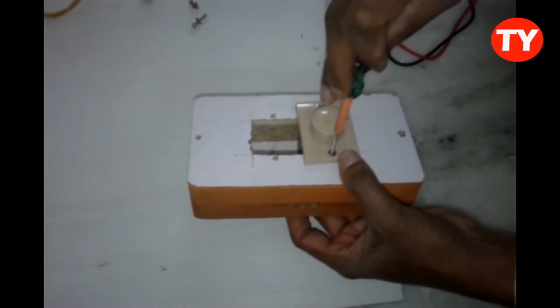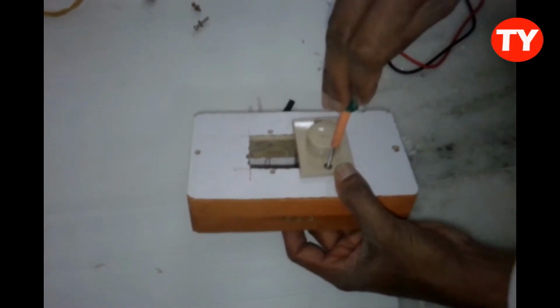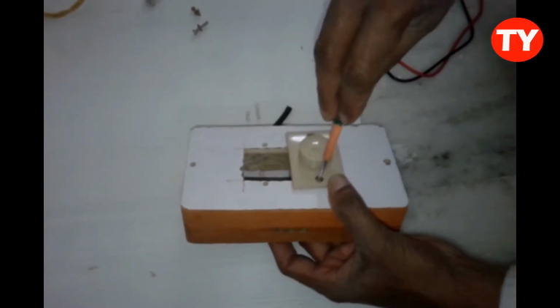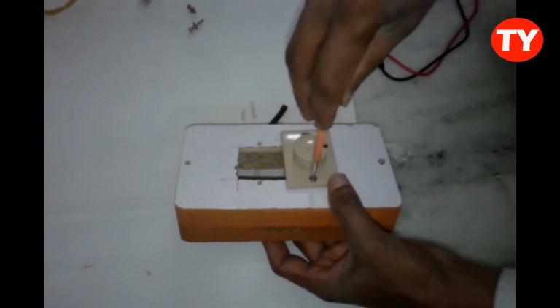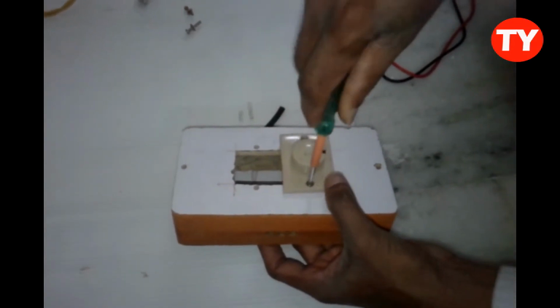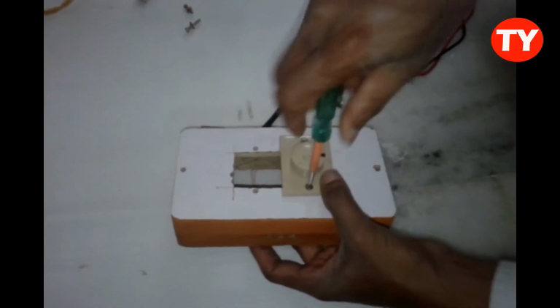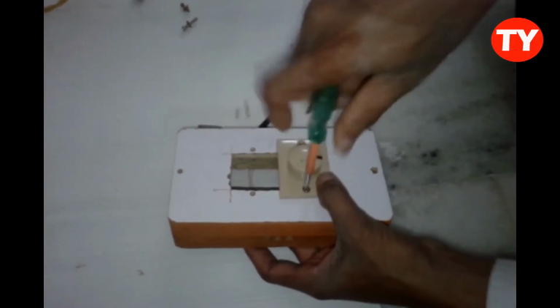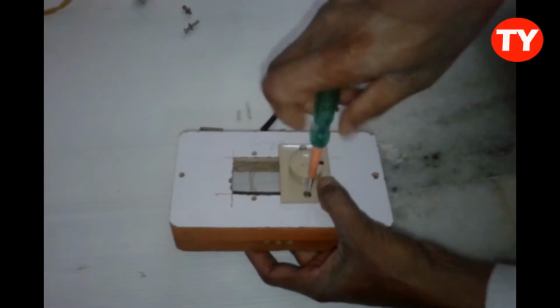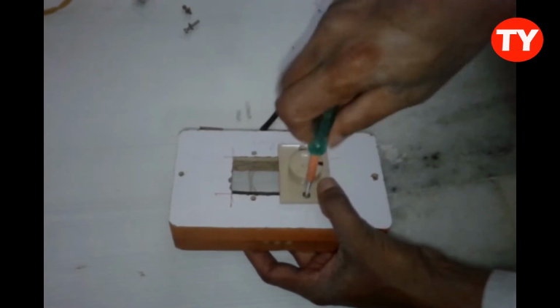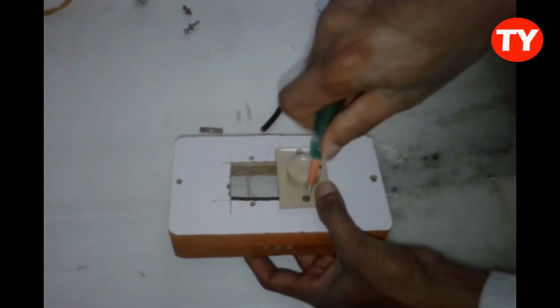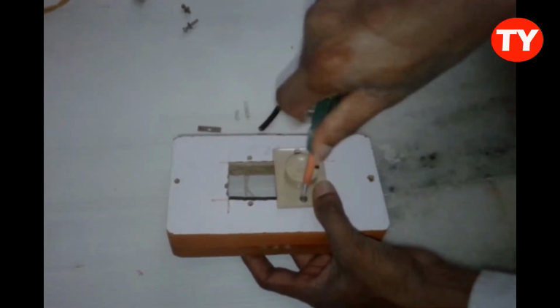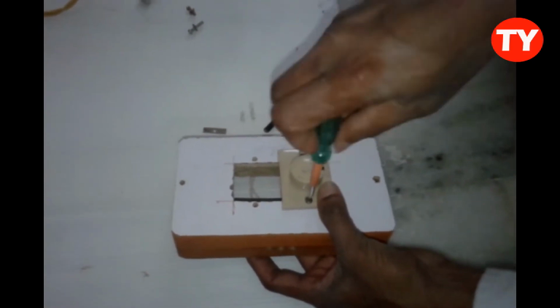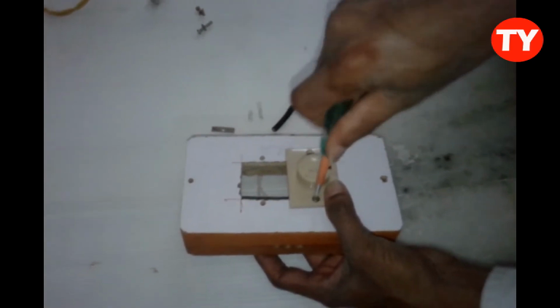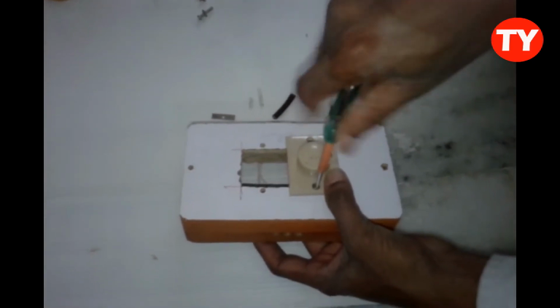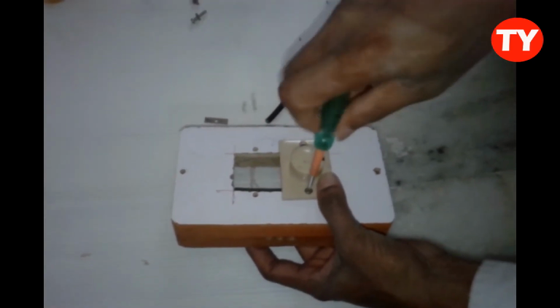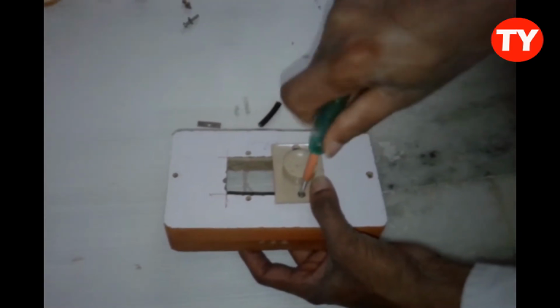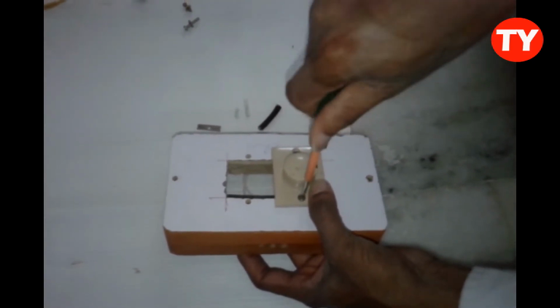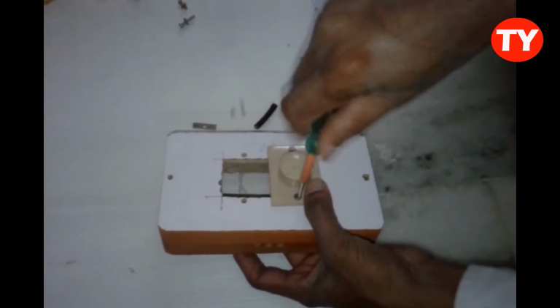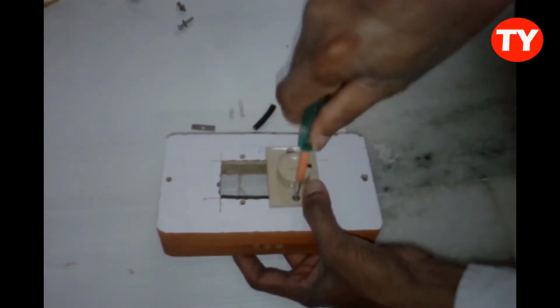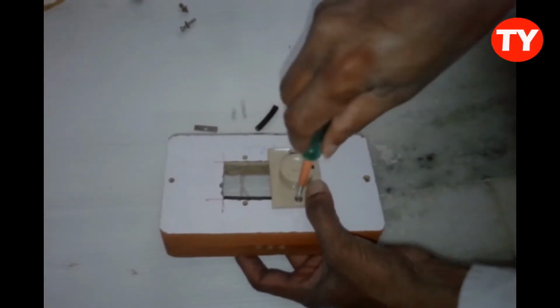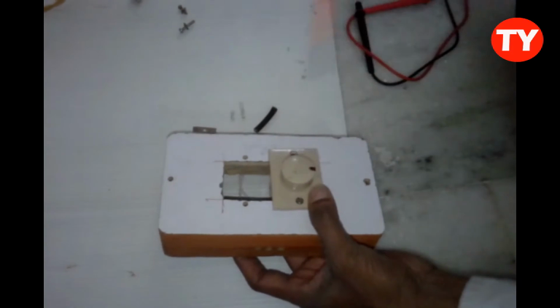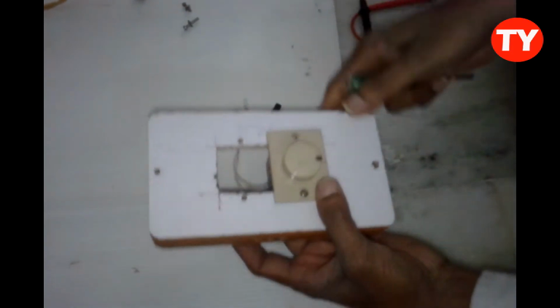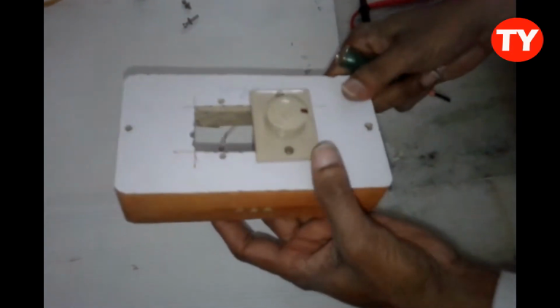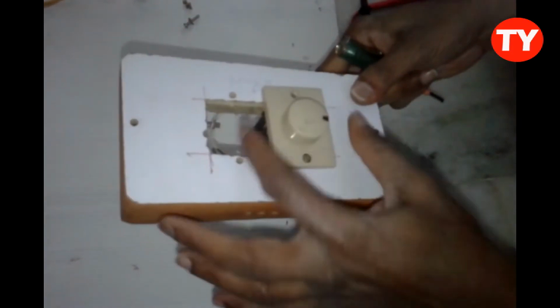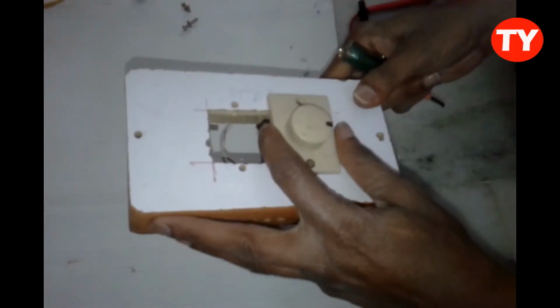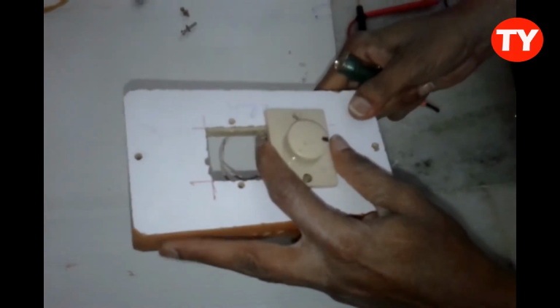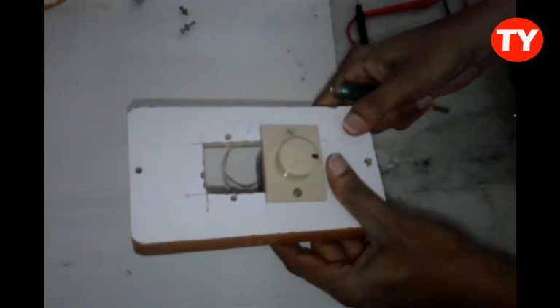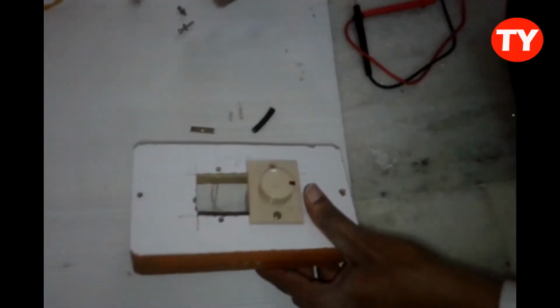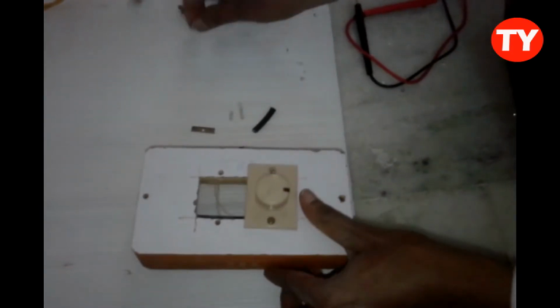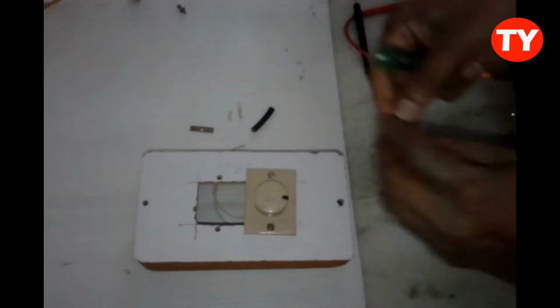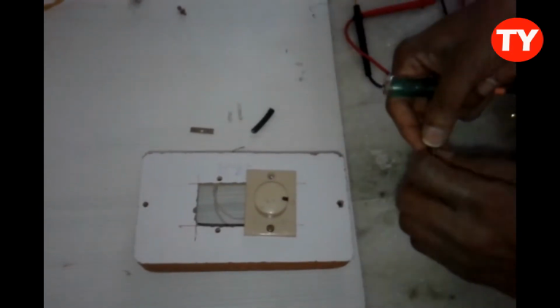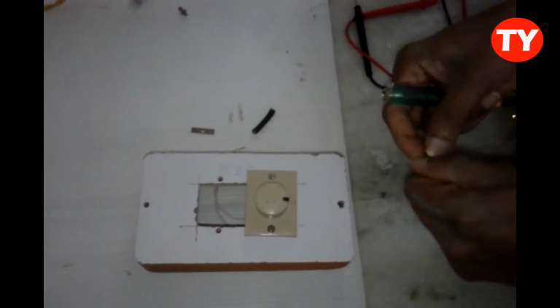It is very useful when a table fan regulator fails. We can use this external regulator and by this we can save a lot of power.